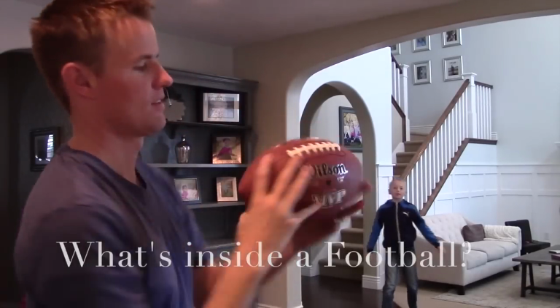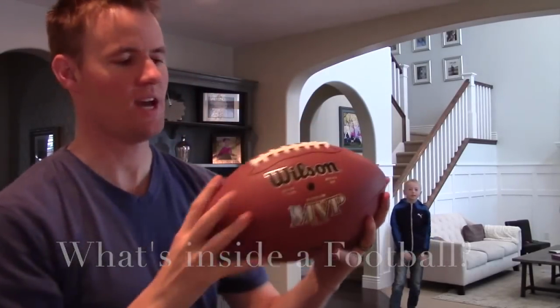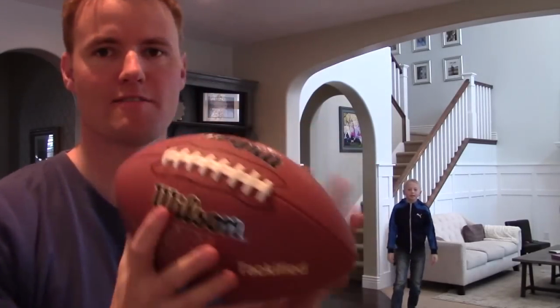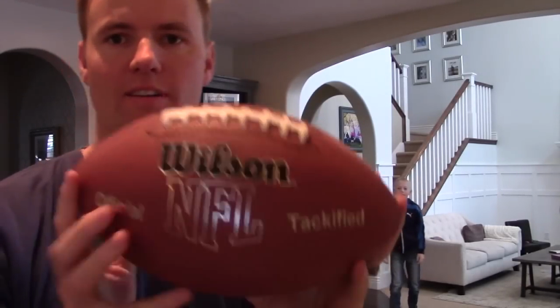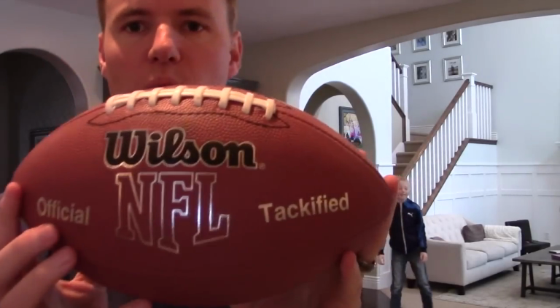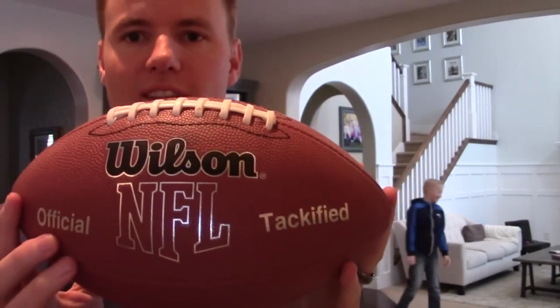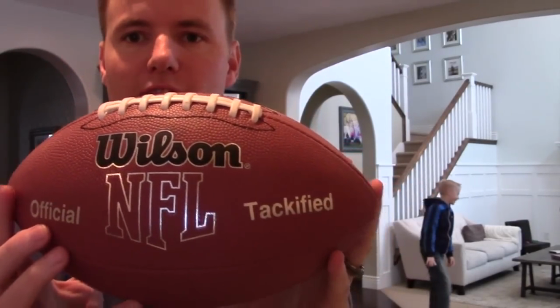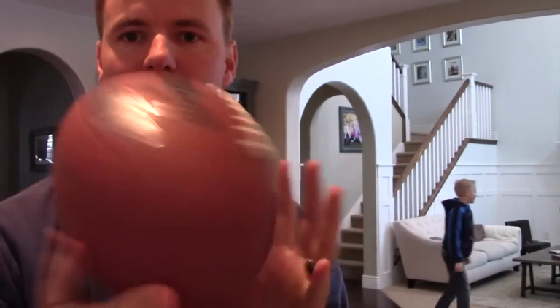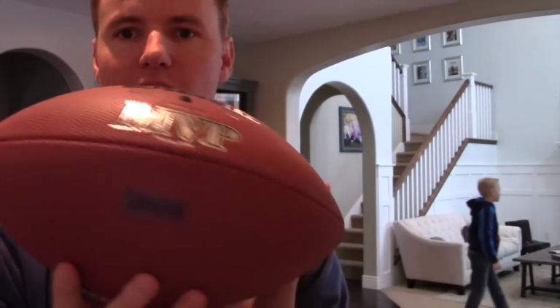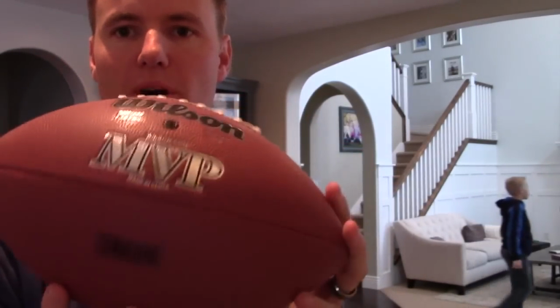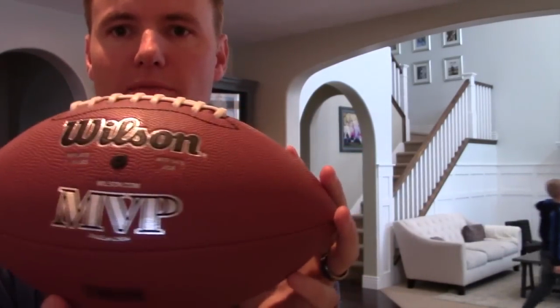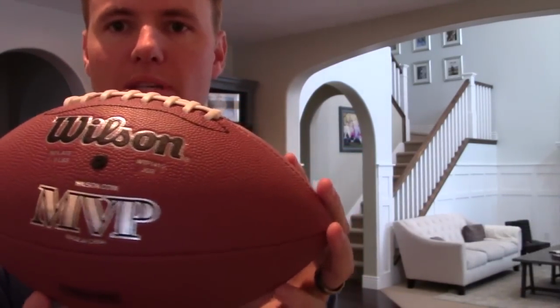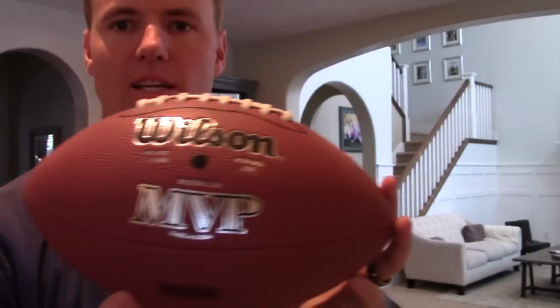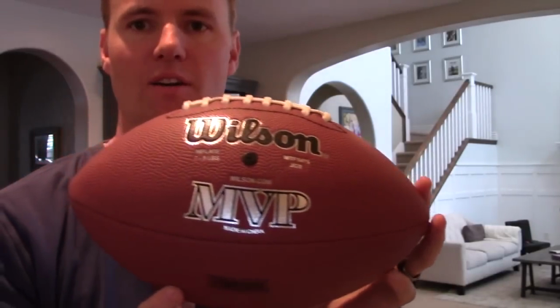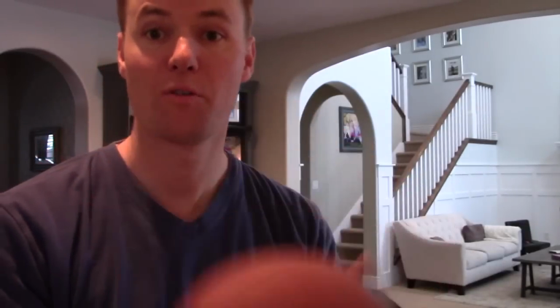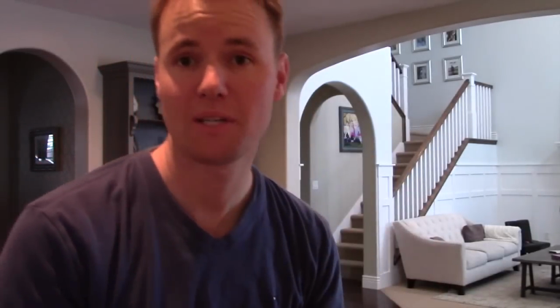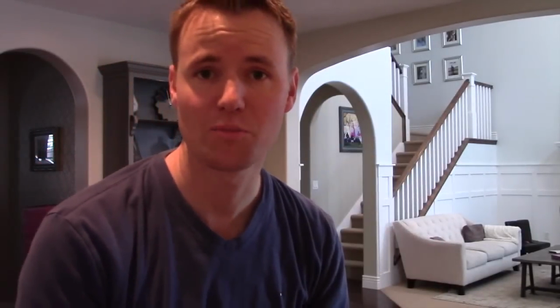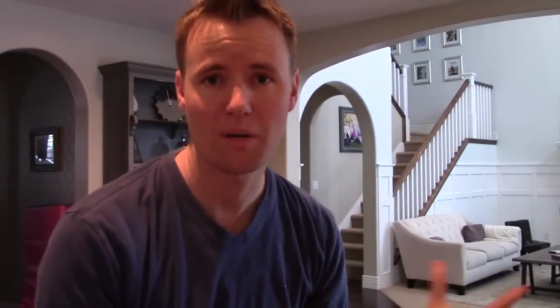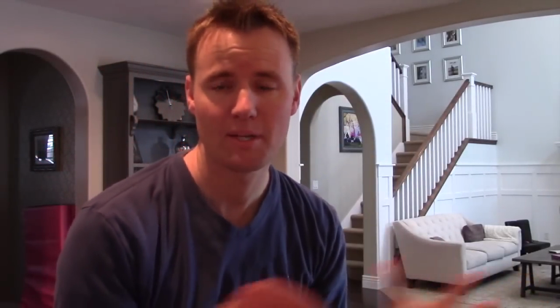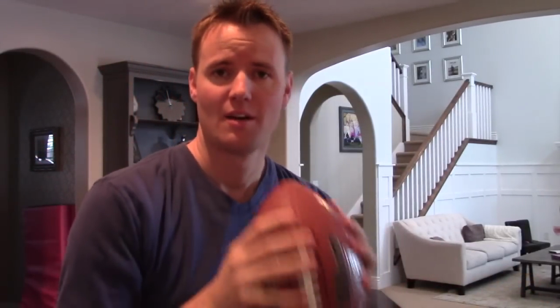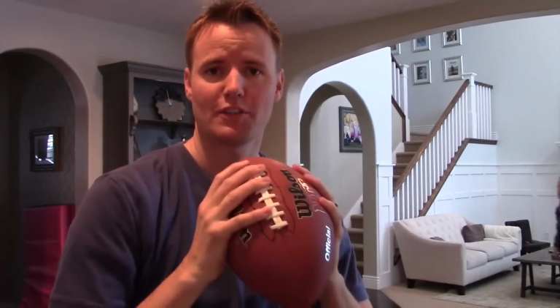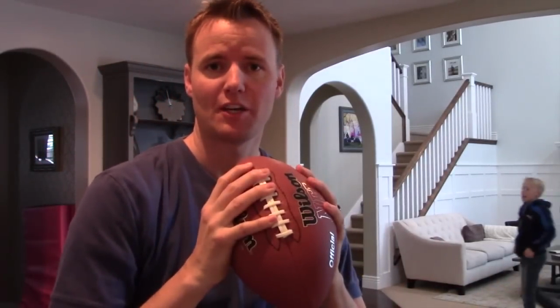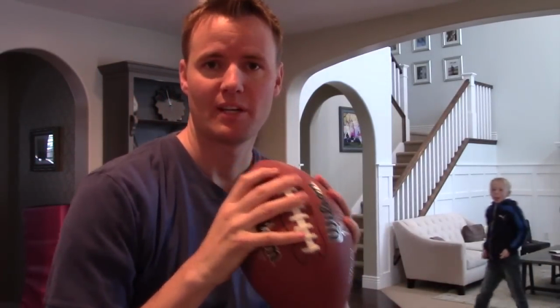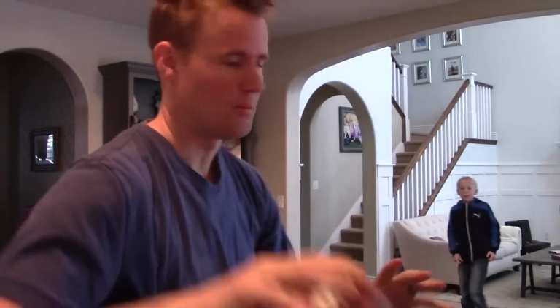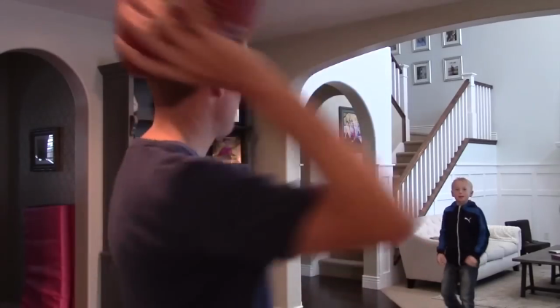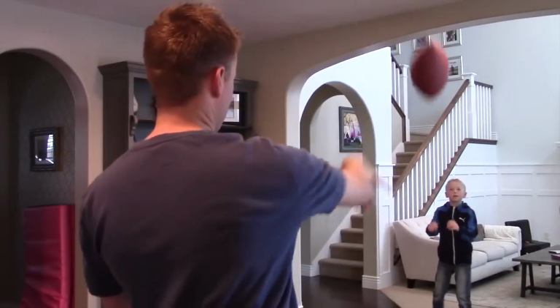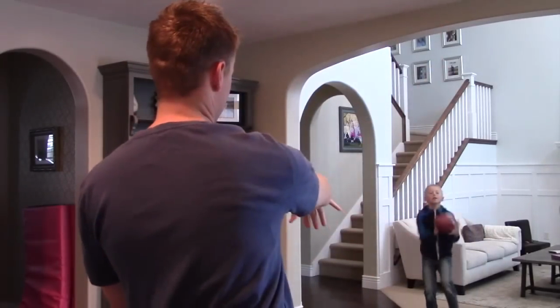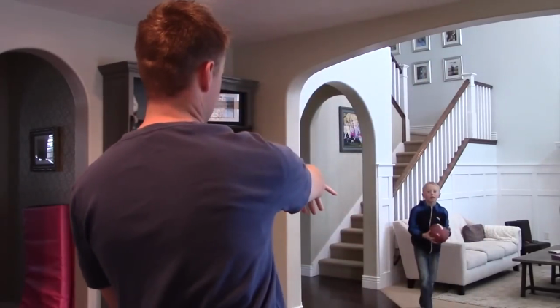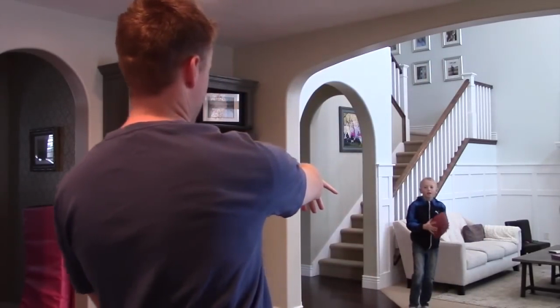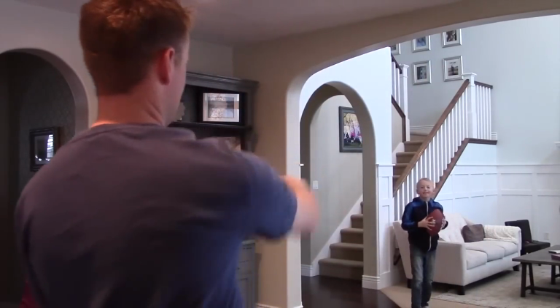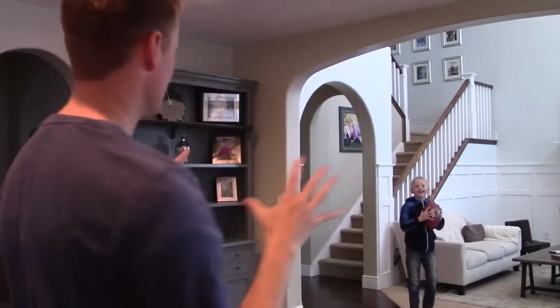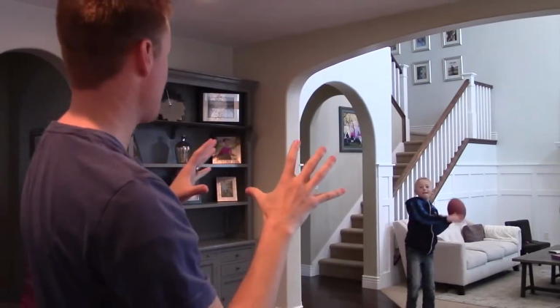We have a Wilson NFL sized football, the MVP. We figure because the Super Bowl is coming up, it's the perfect time to cut open a football. Nice catch. So let's make it happen.